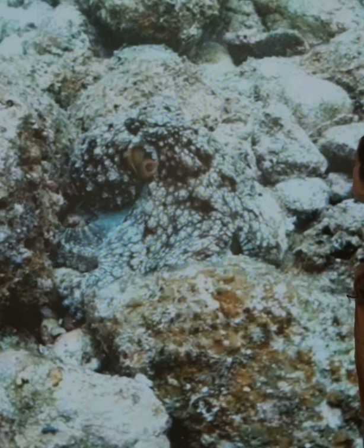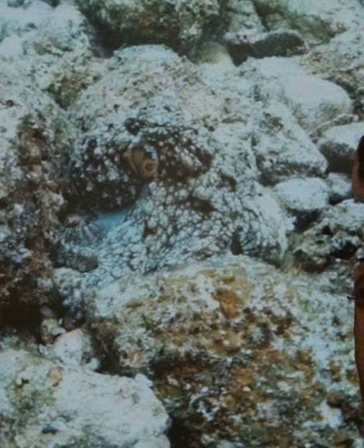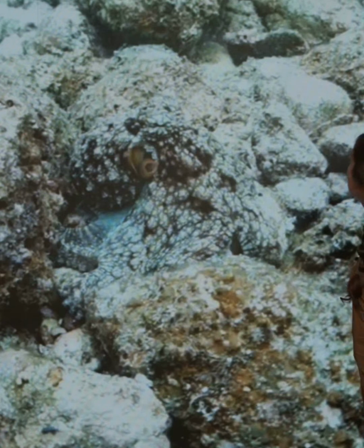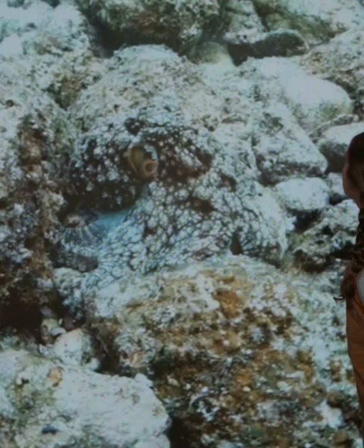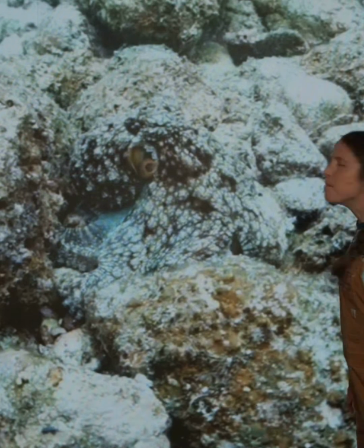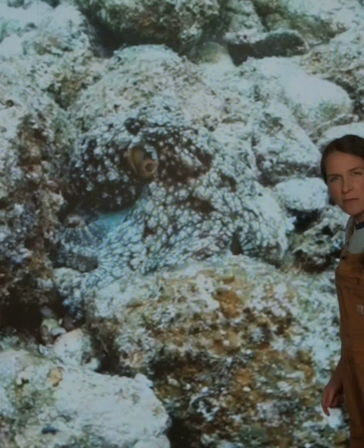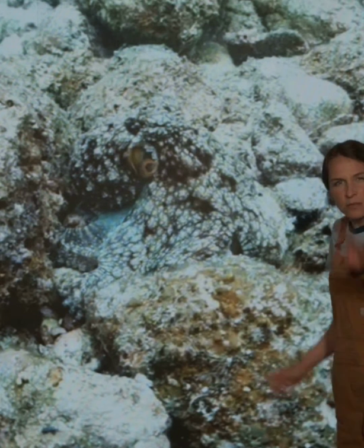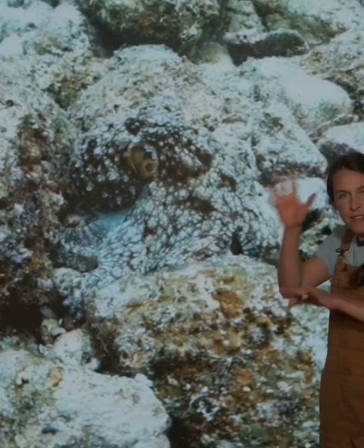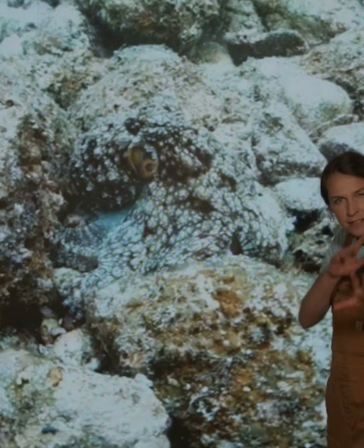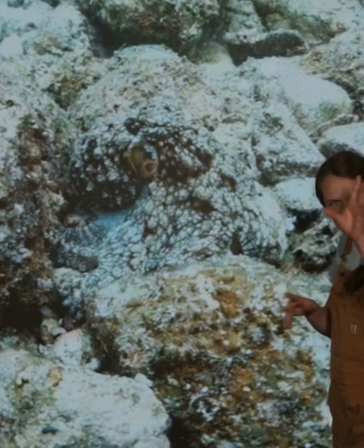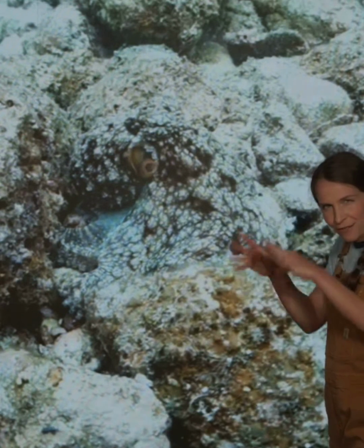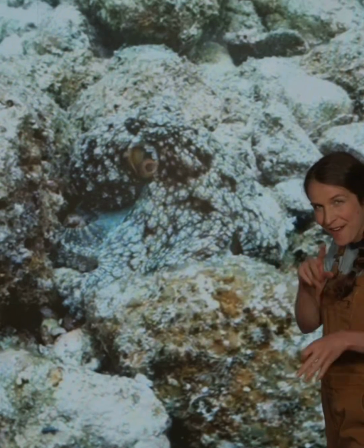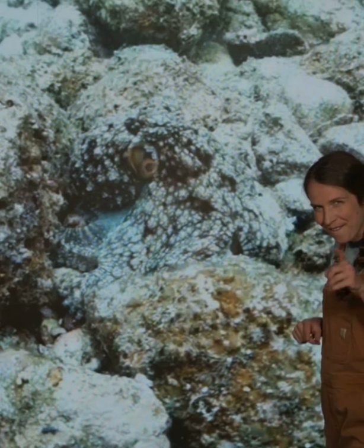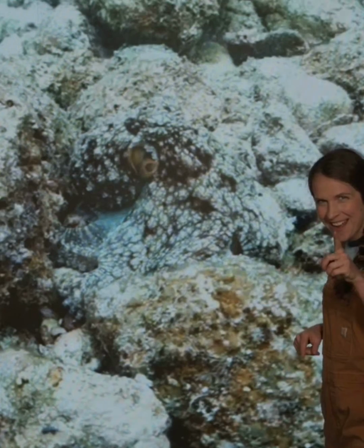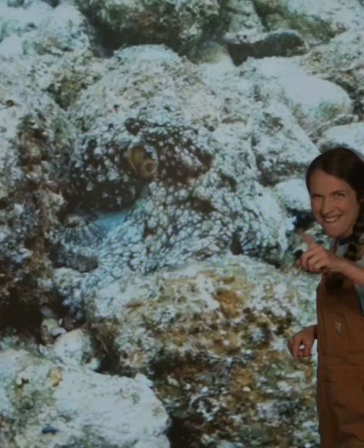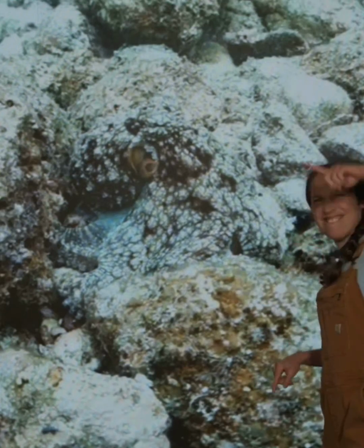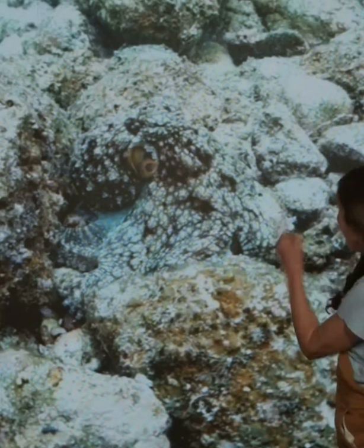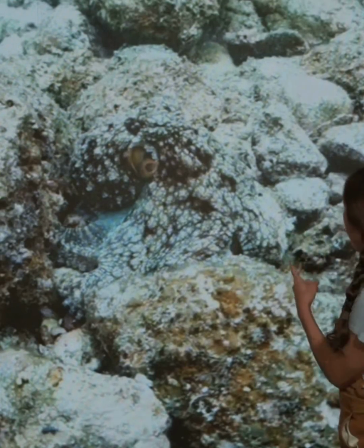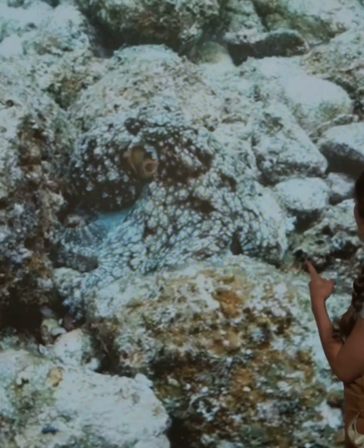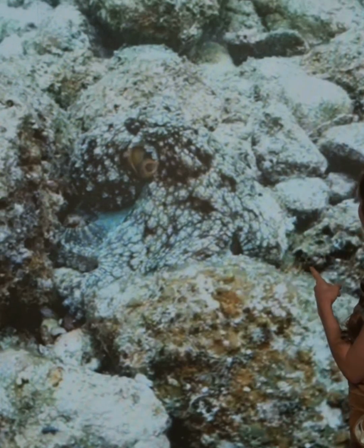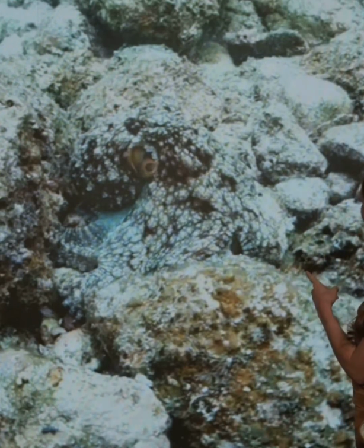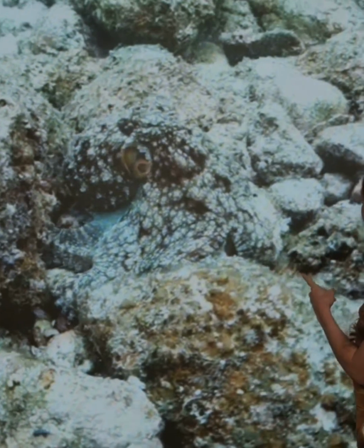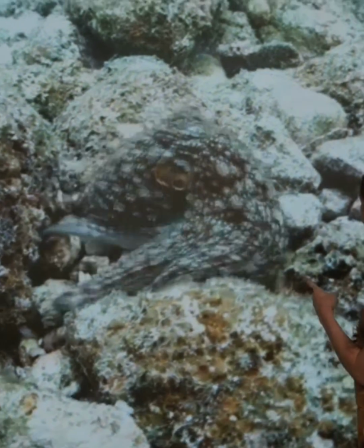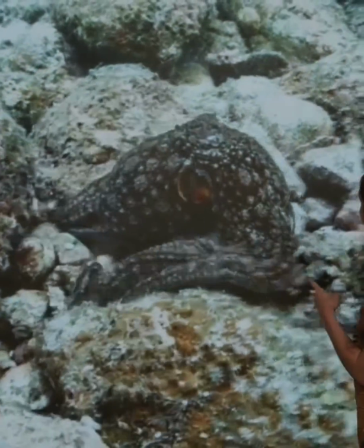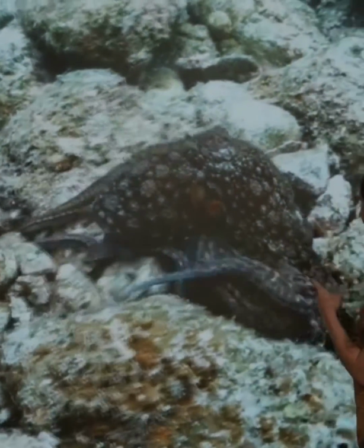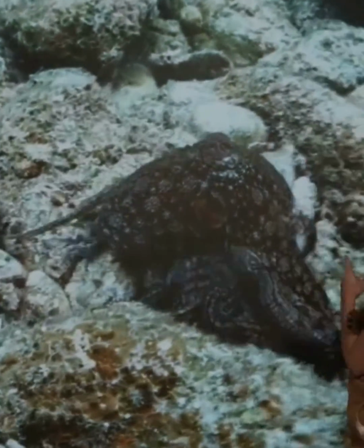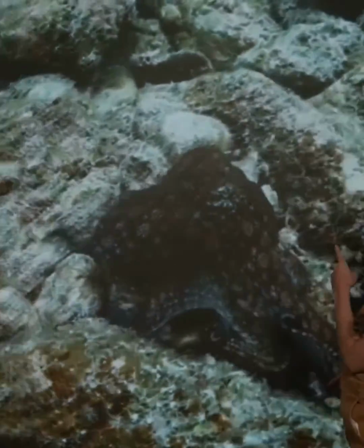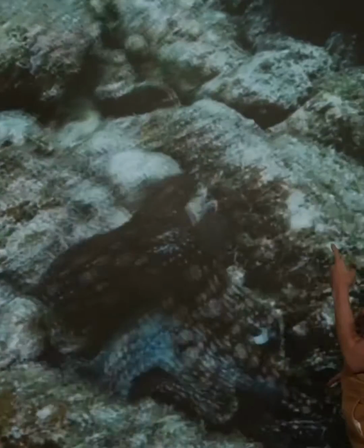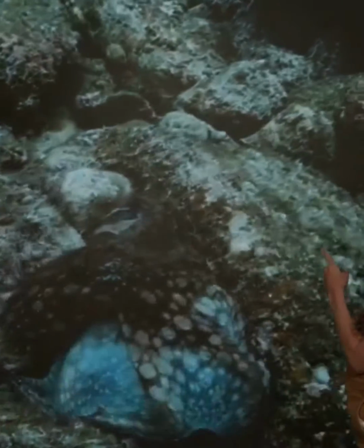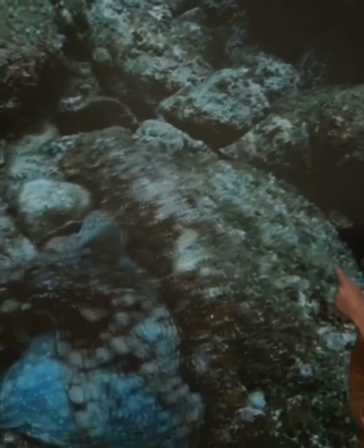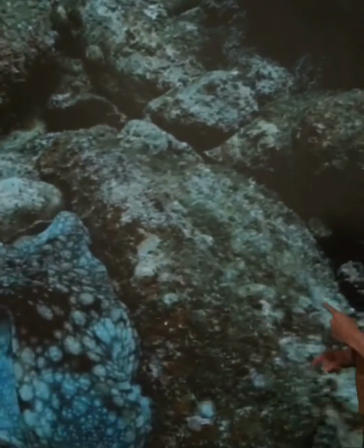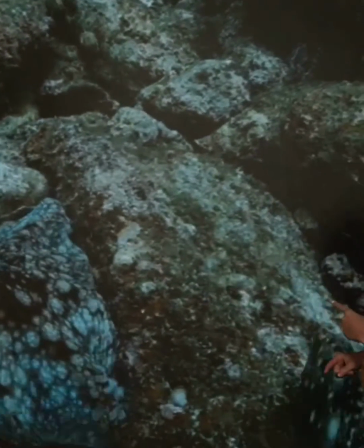Alright, it's about to reveal itself. Ready? Whoa! You go, little octopus!